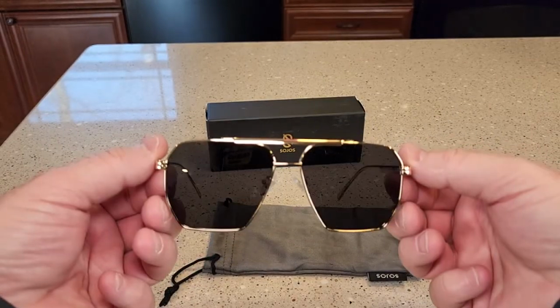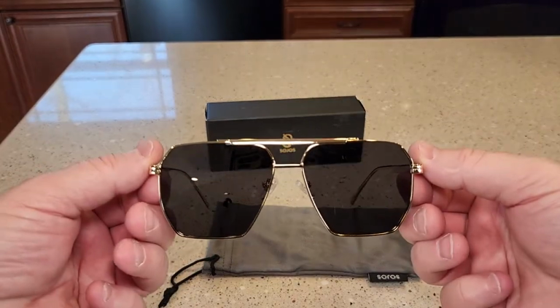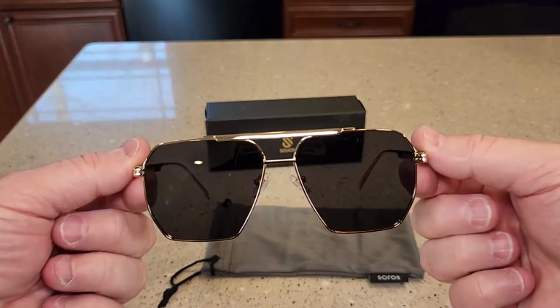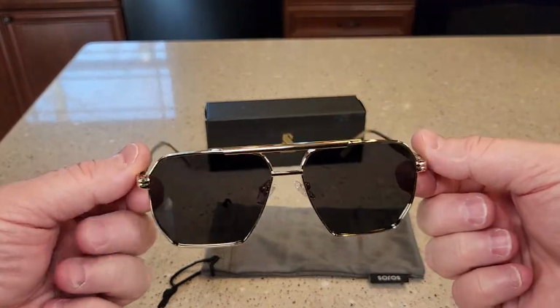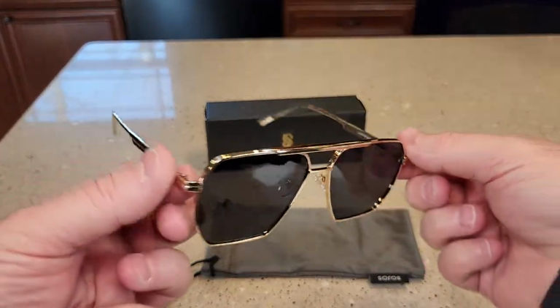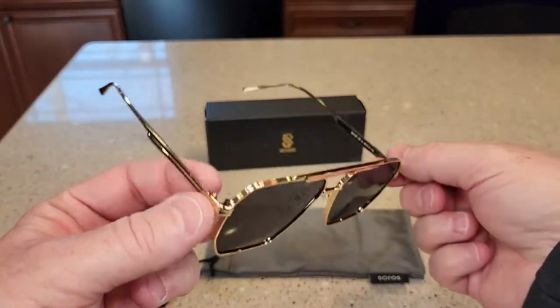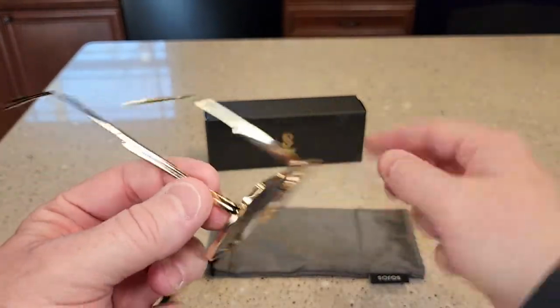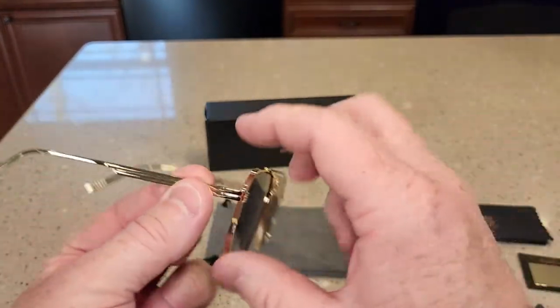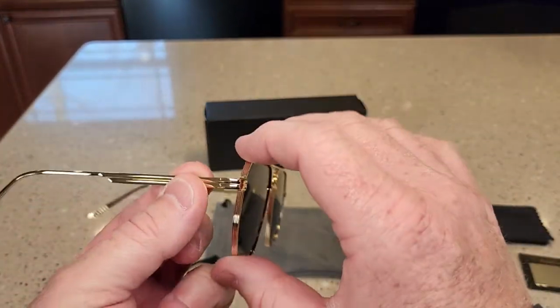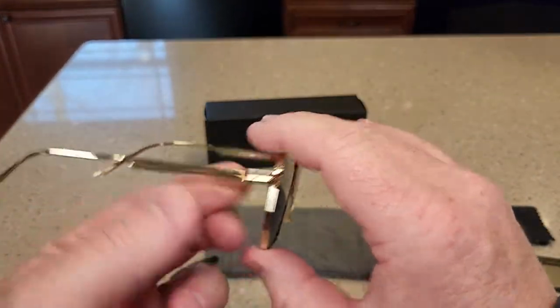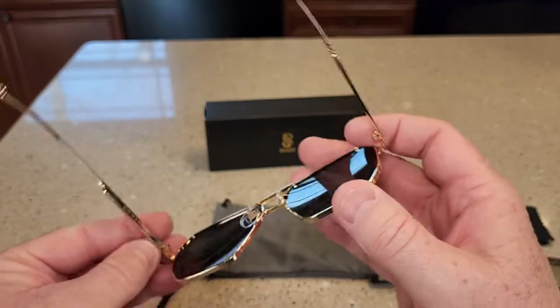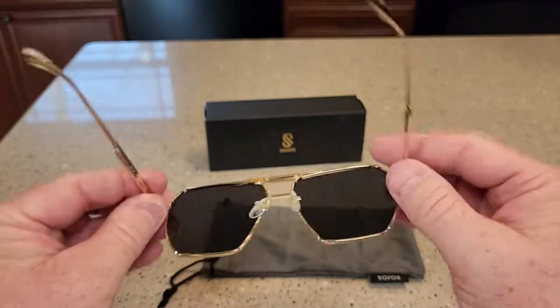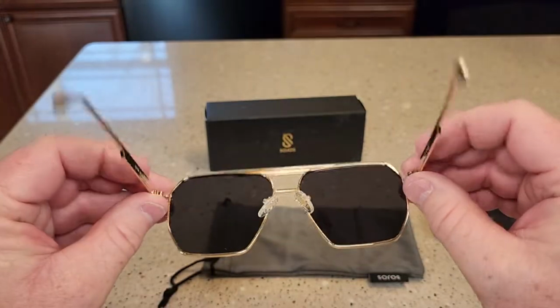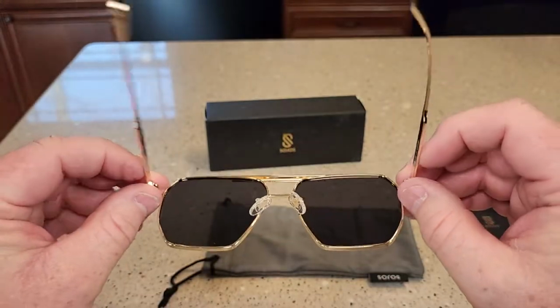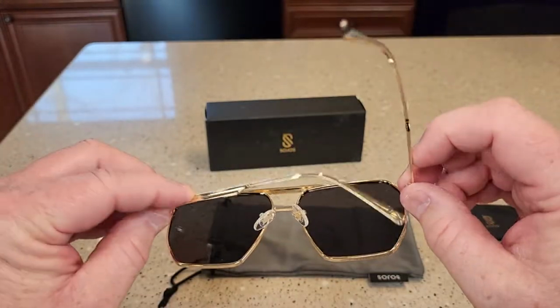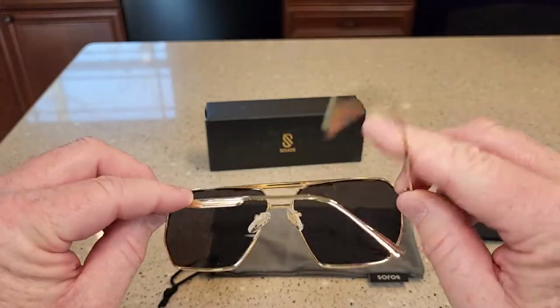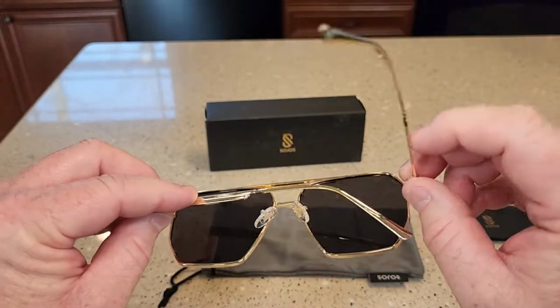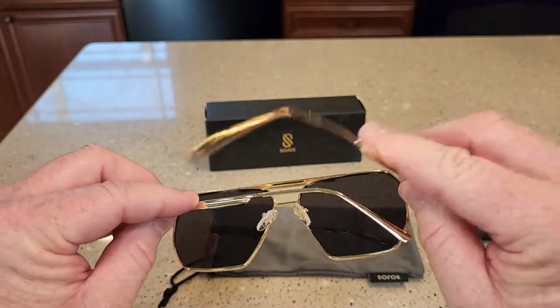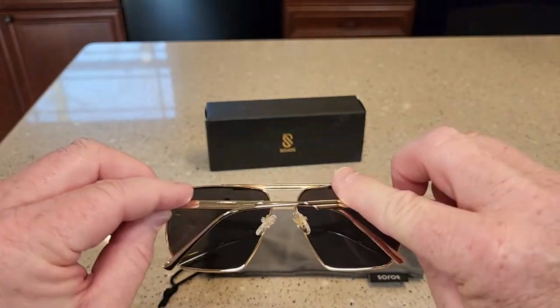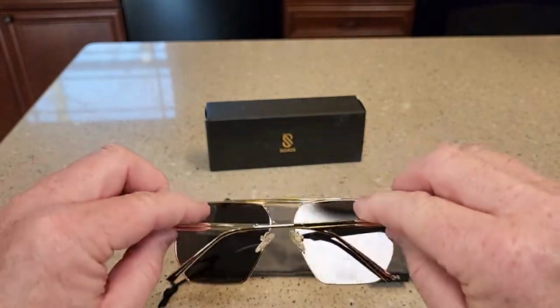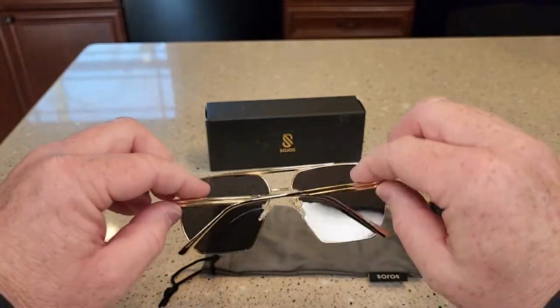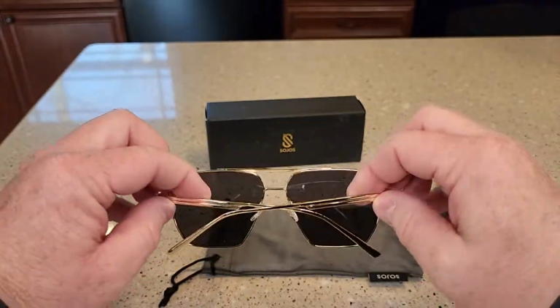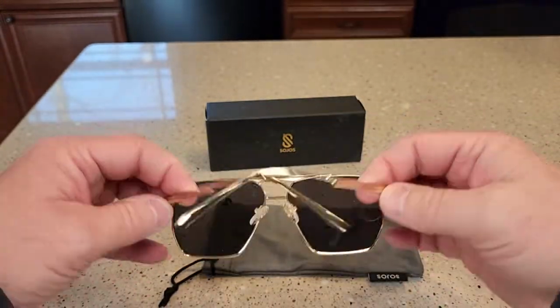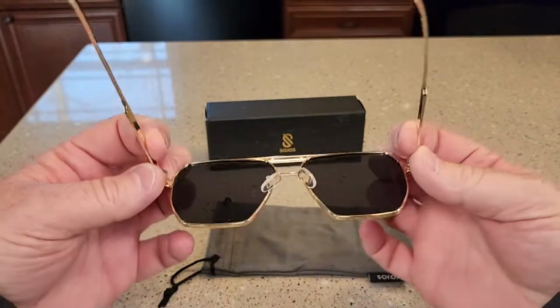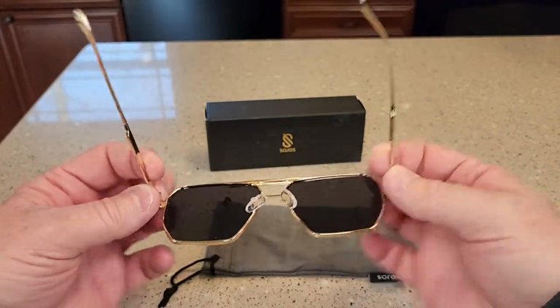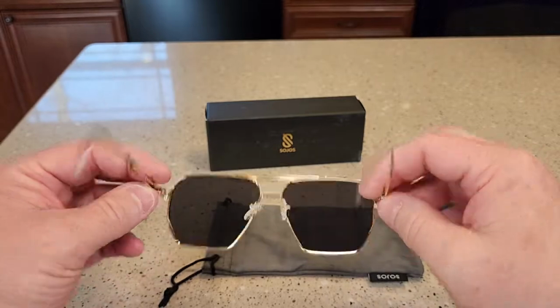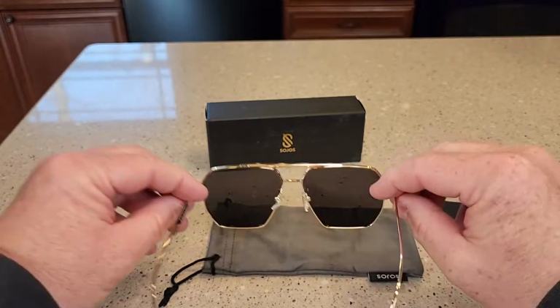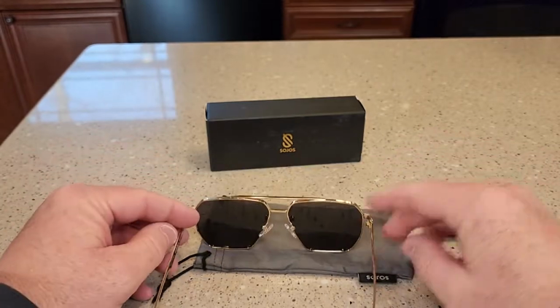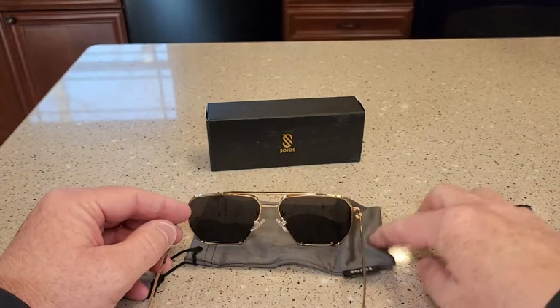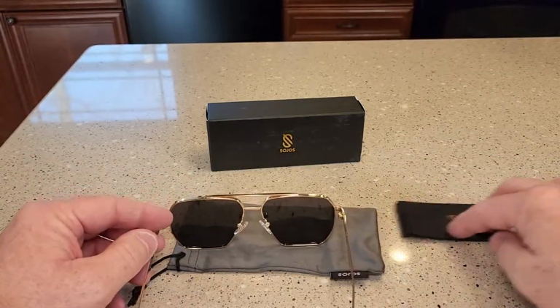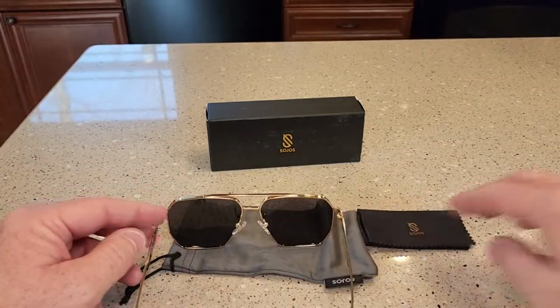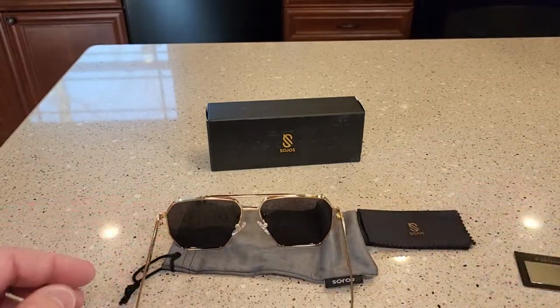These sunglasses look really nice. They're hinged, and they come with a nice bag and cleaning cloth.